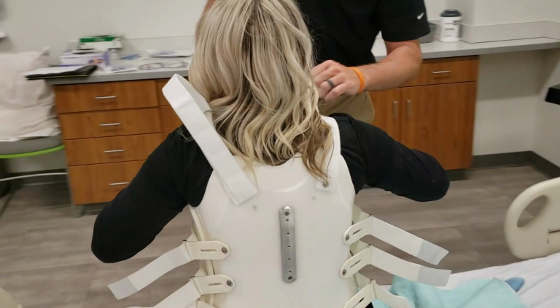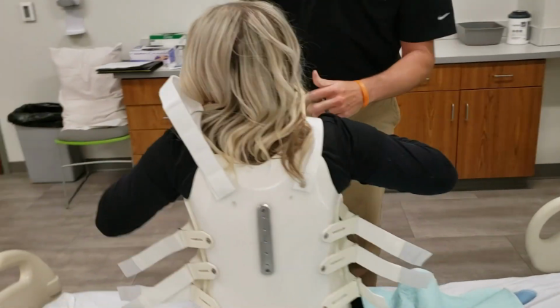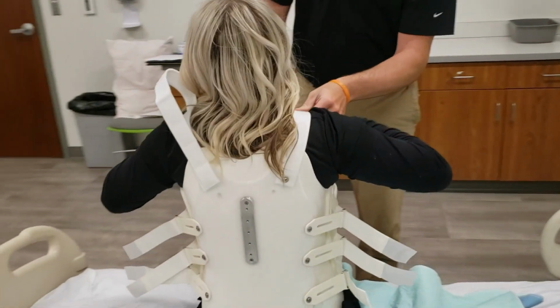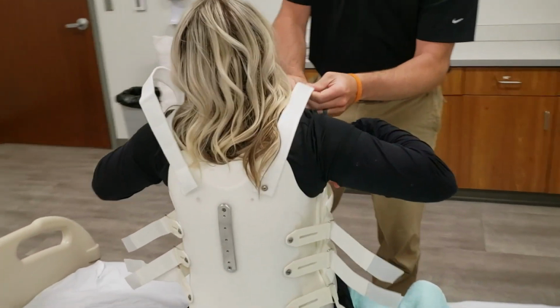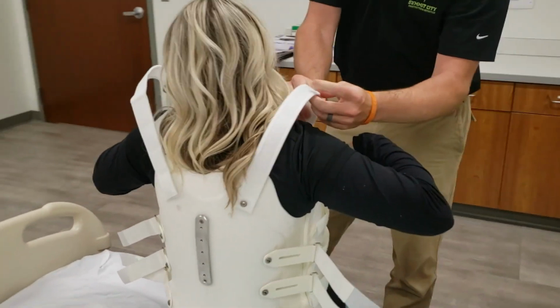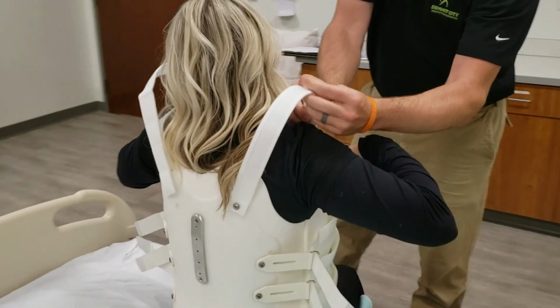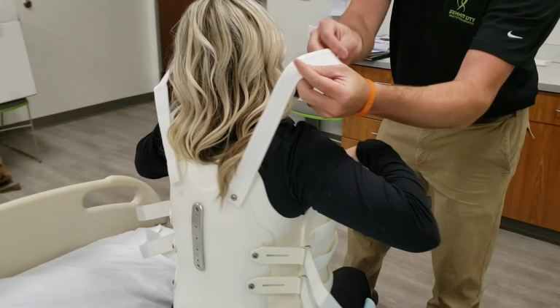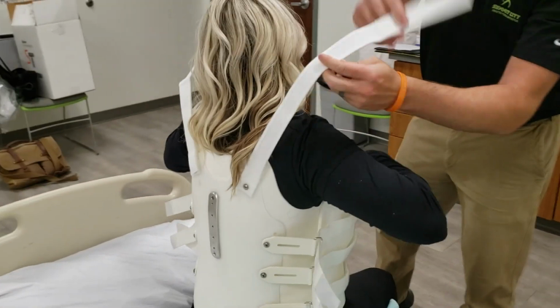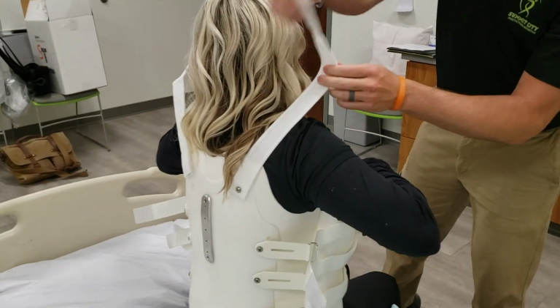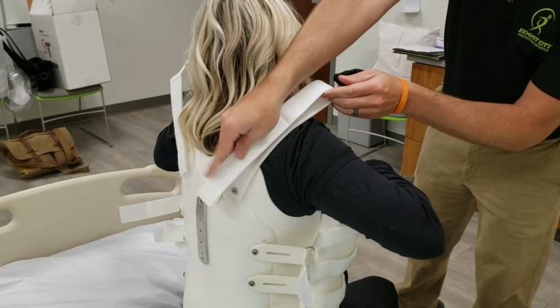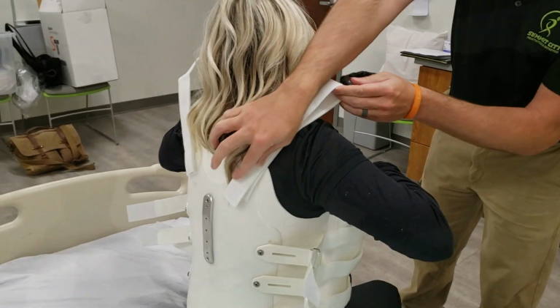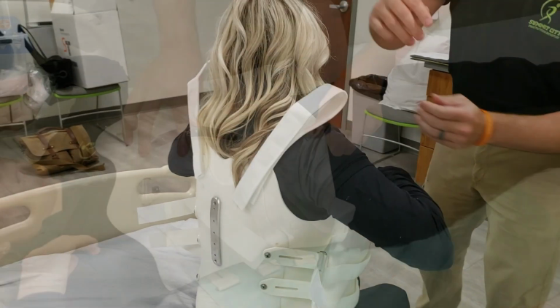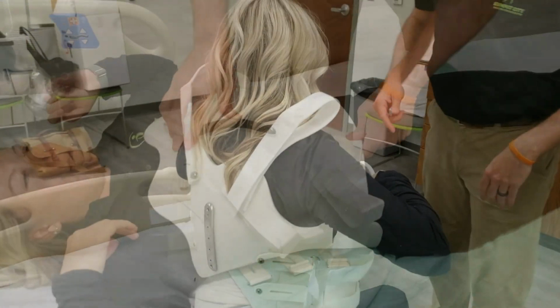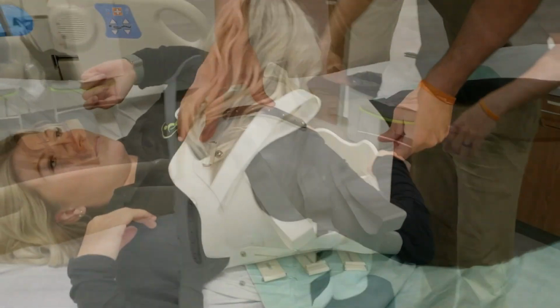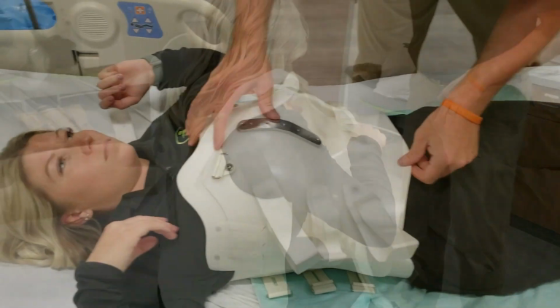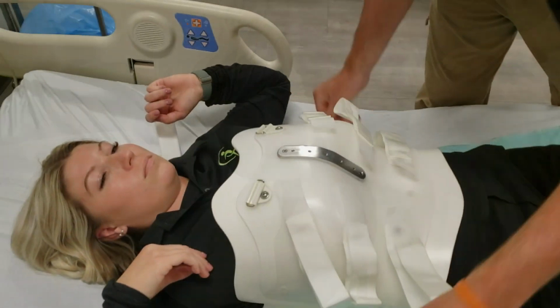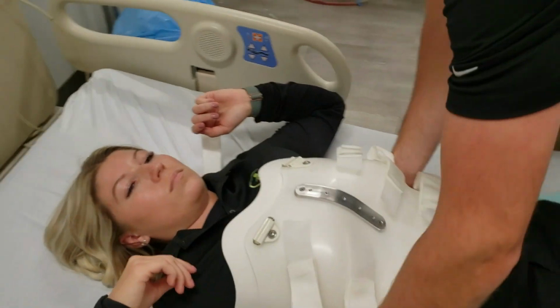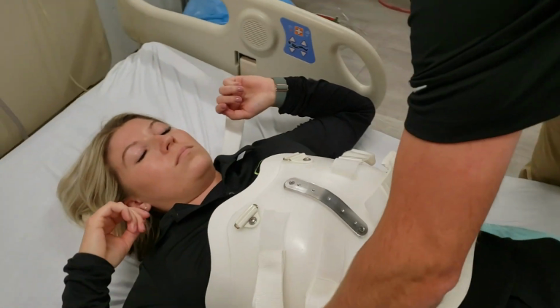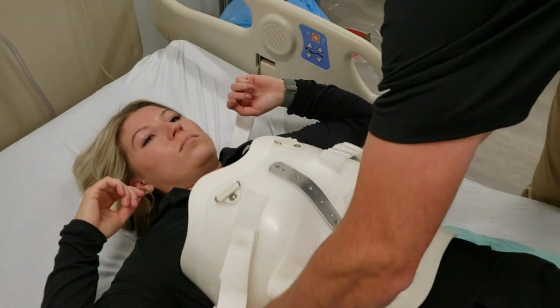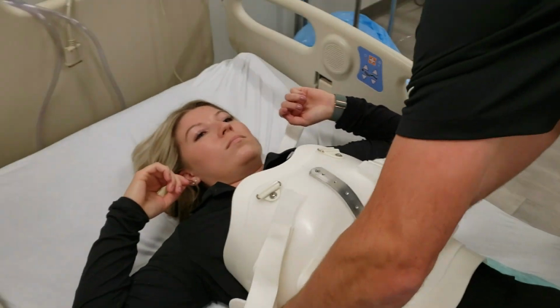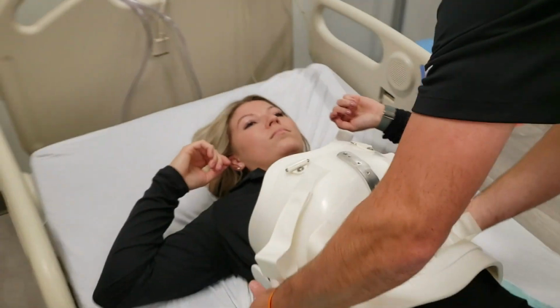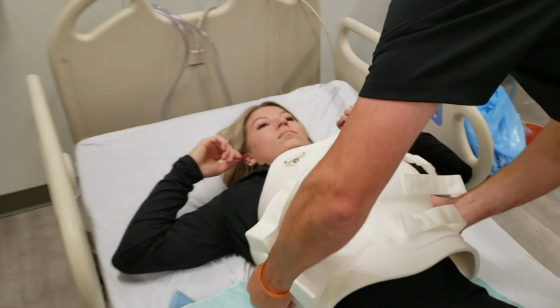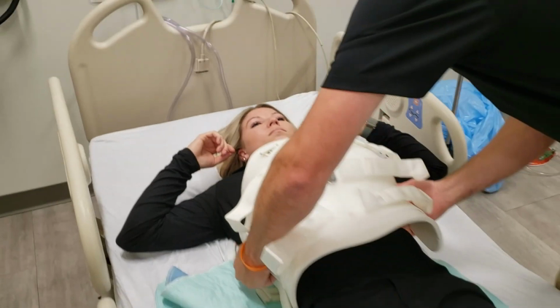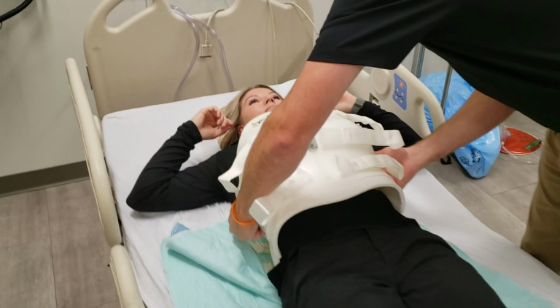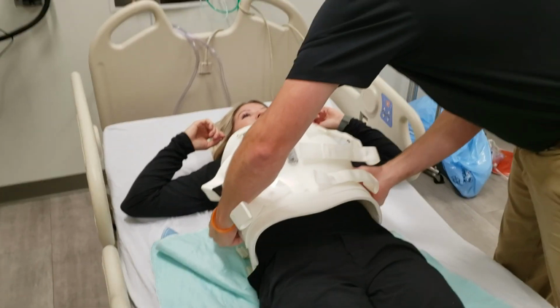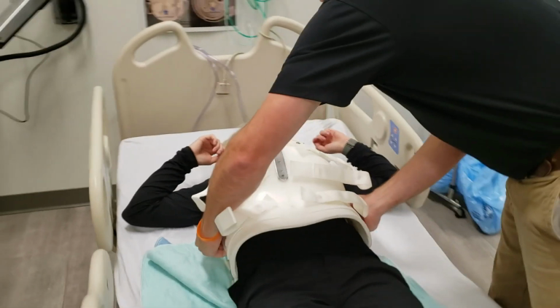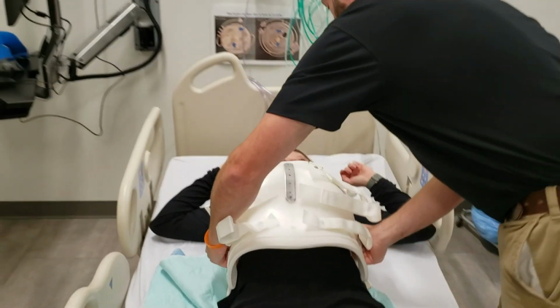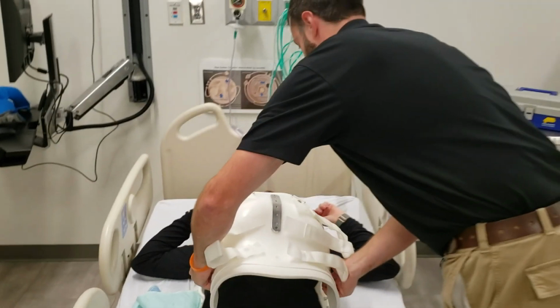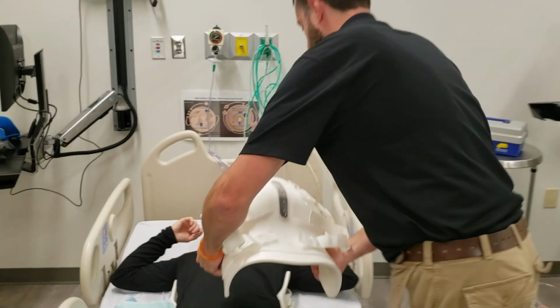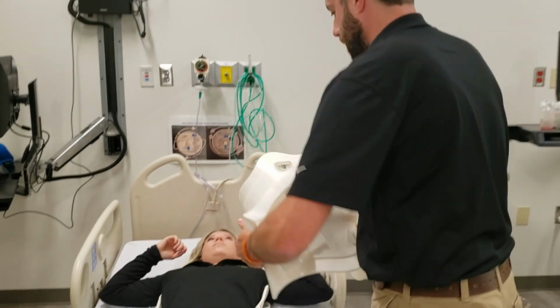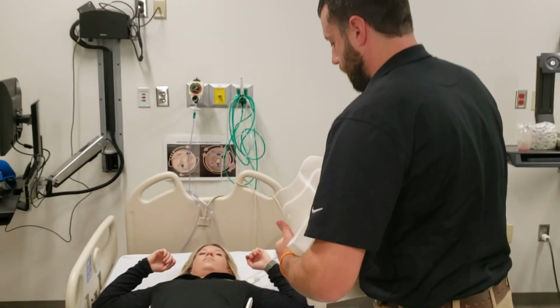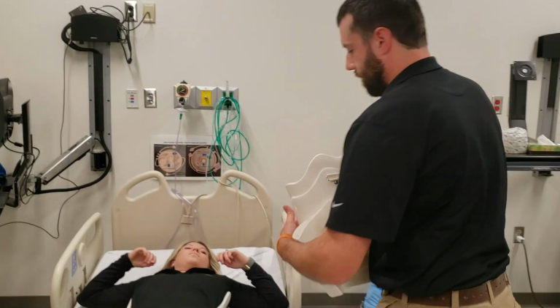Taking it off, you'll do the exact same thing, all in reverse. For questions on wear schedule and how long the patient needs to continue wearing the device, please defer to the referring or treating physician.